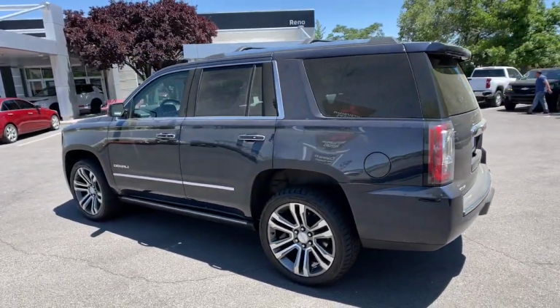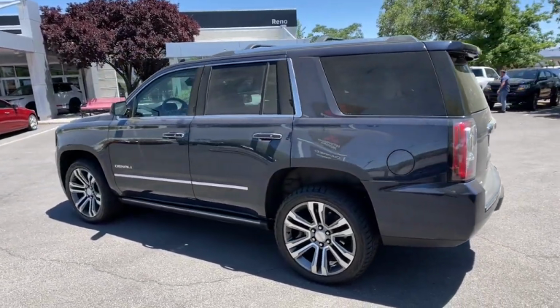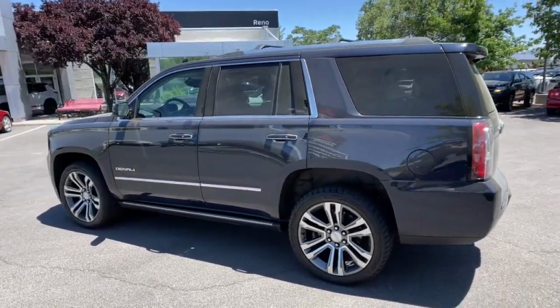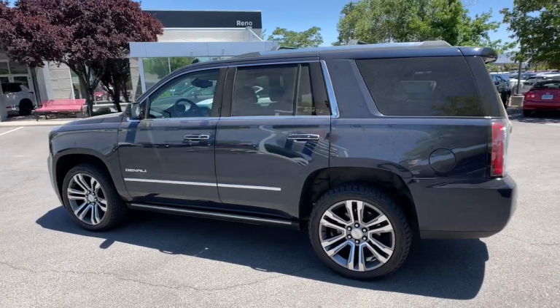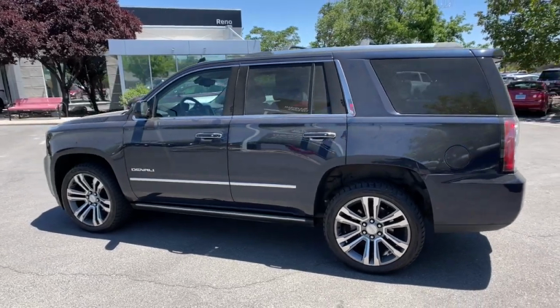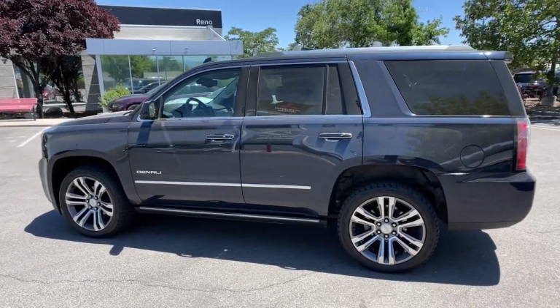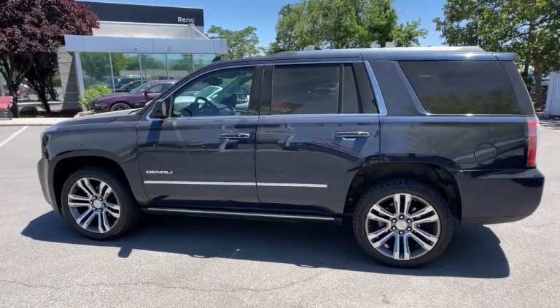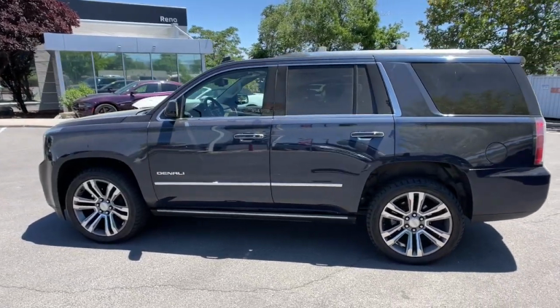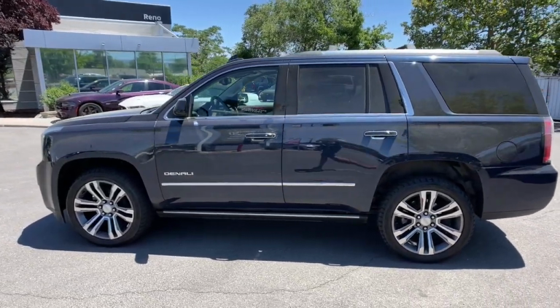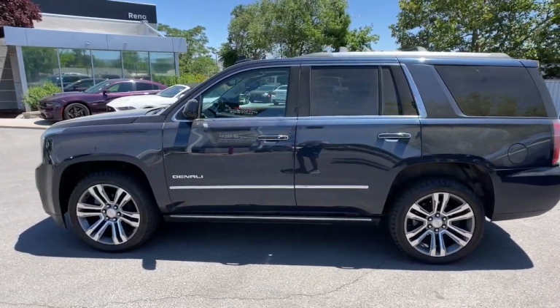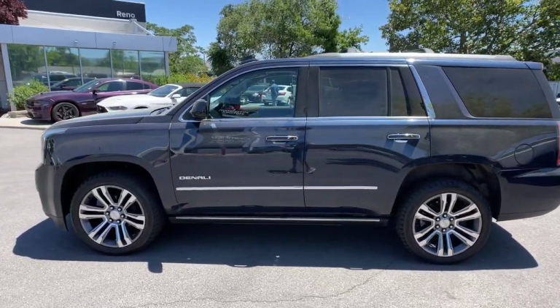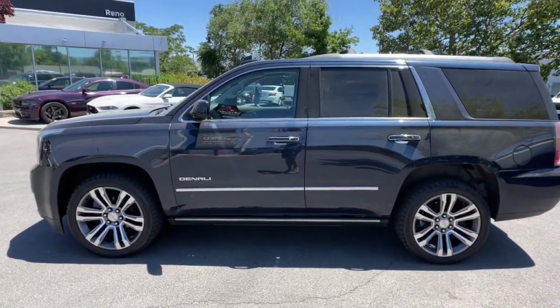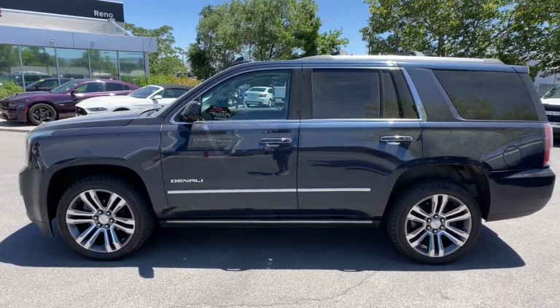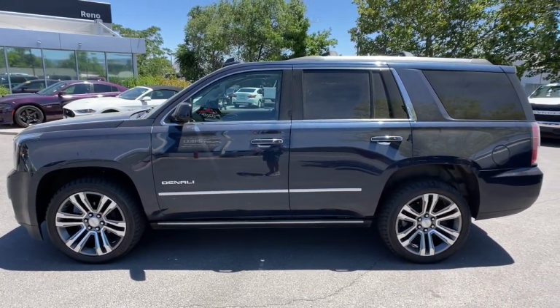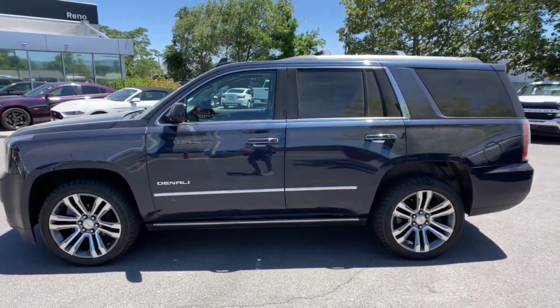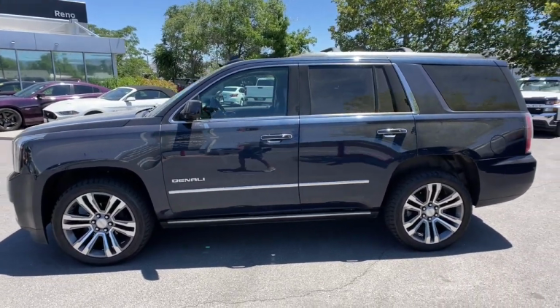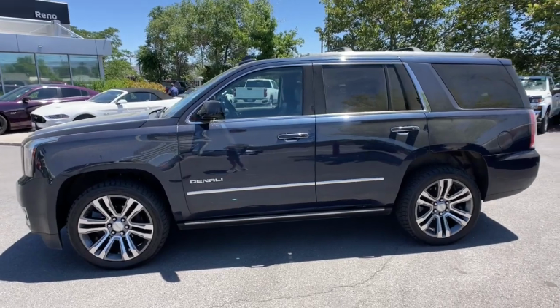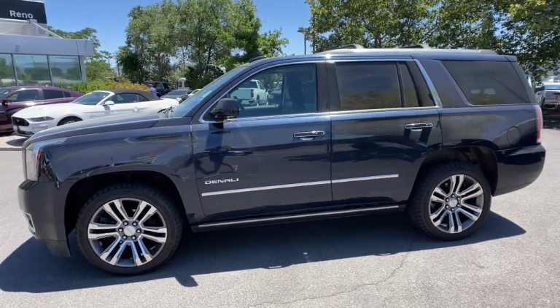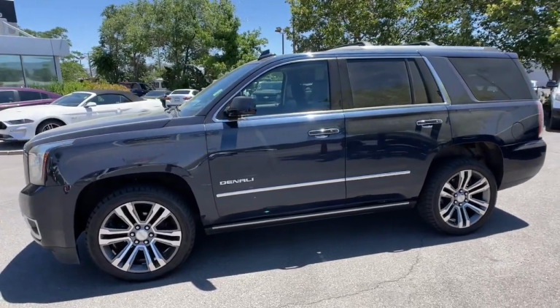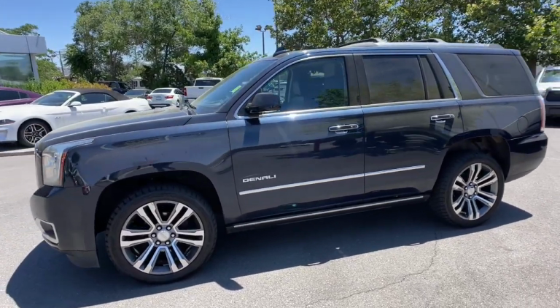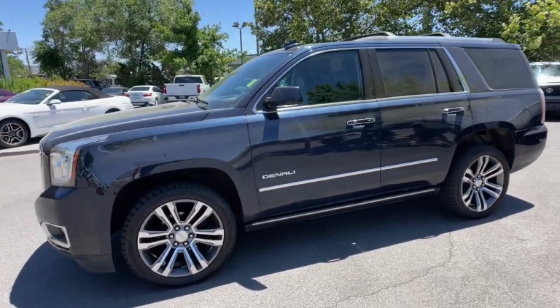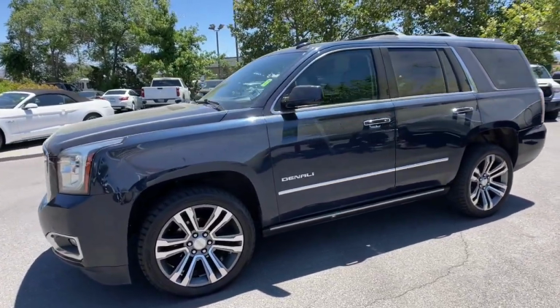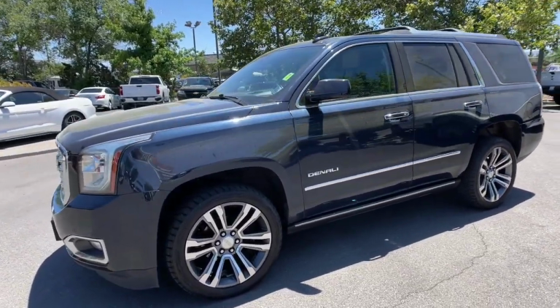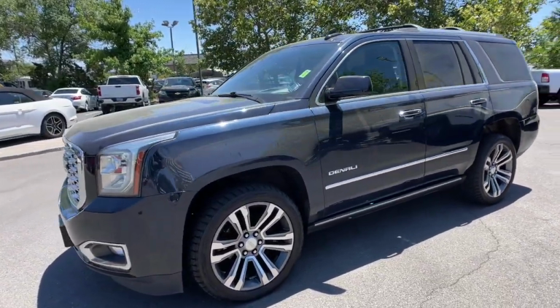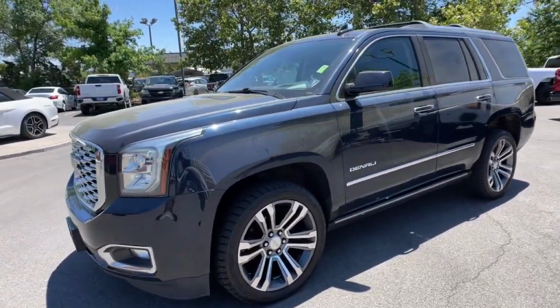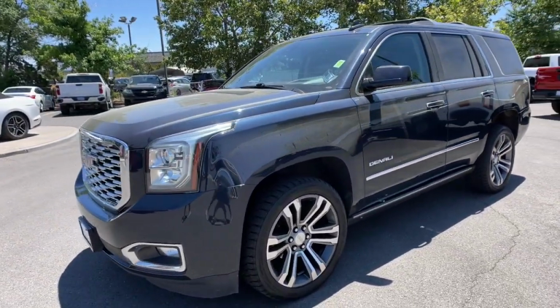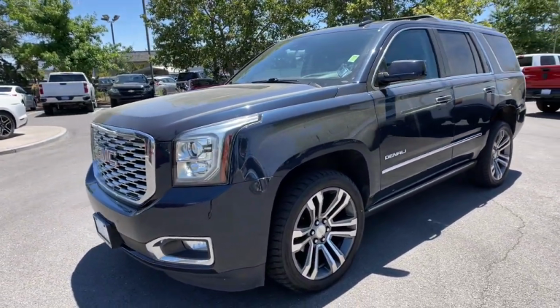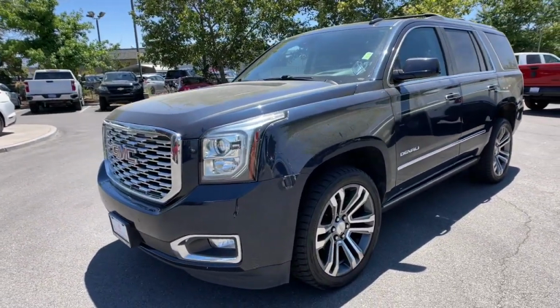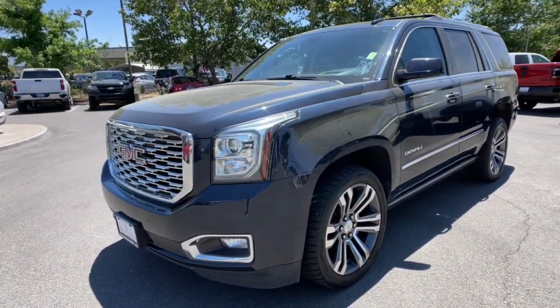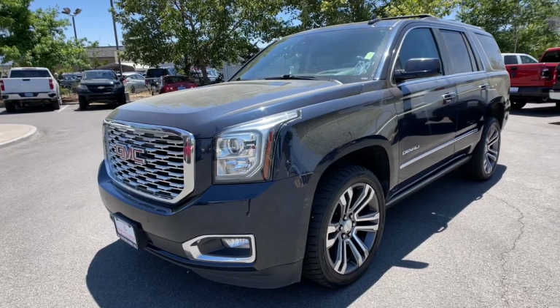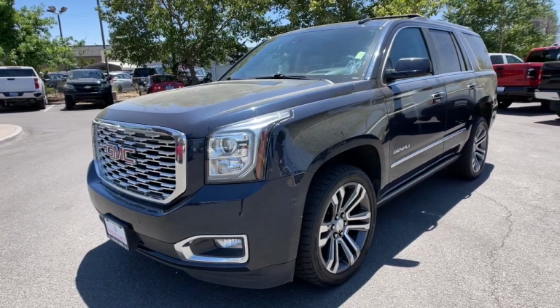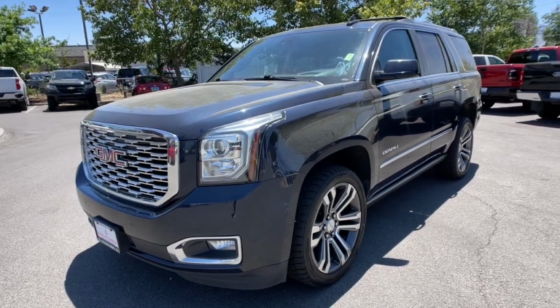Heated steering wheel, head-up display, pre-collision system, lane departure warning, keyless entry, navigation system, sunroof and moonroof, hands-free liftgate, keyless start, four-wheel drive.